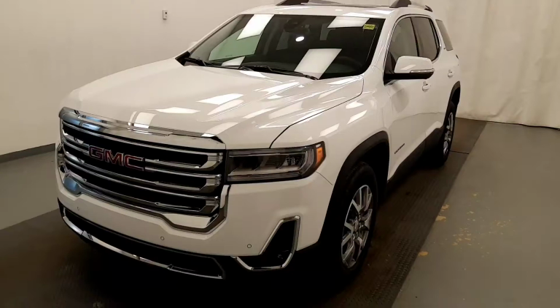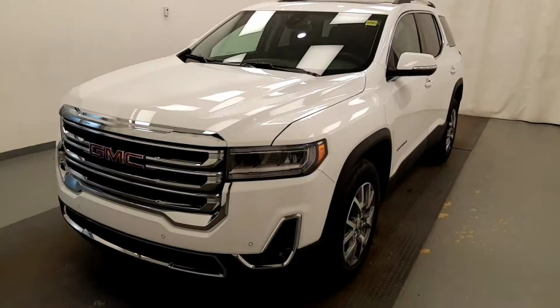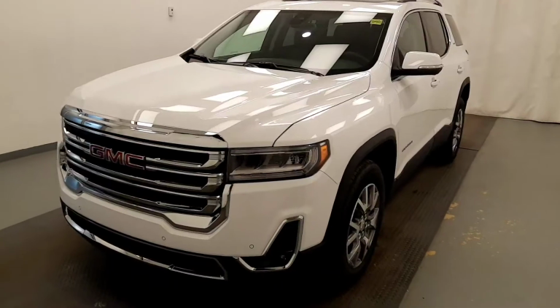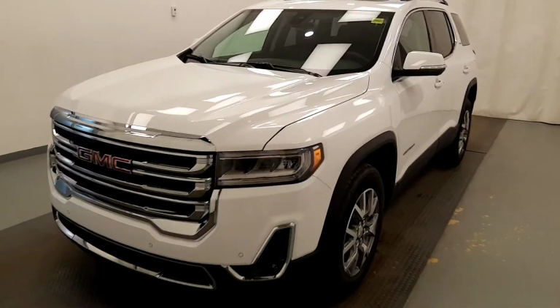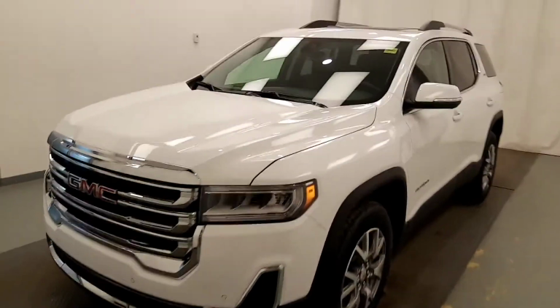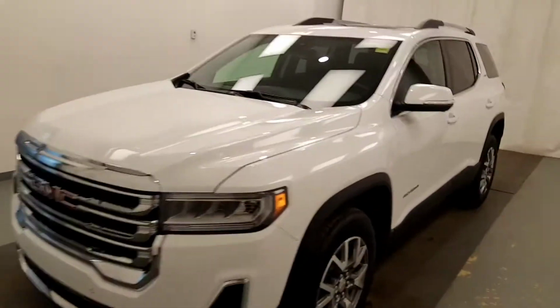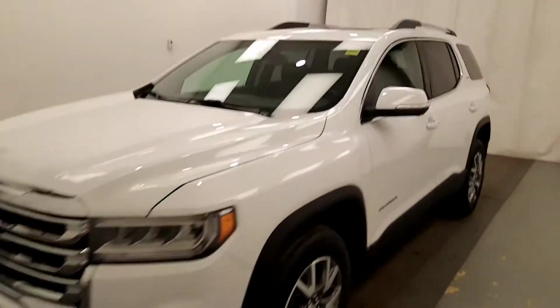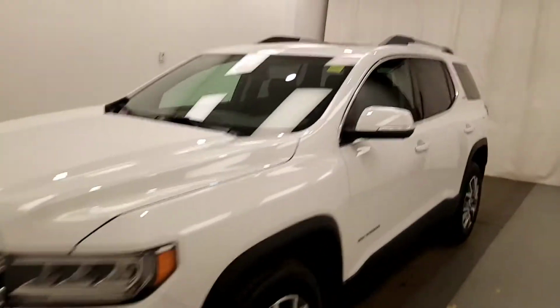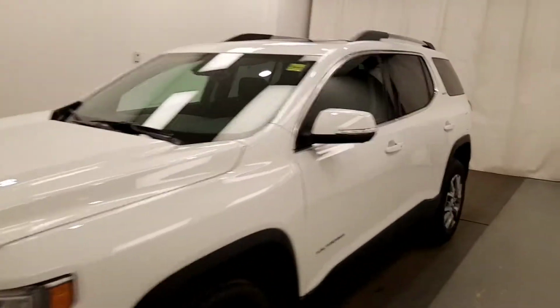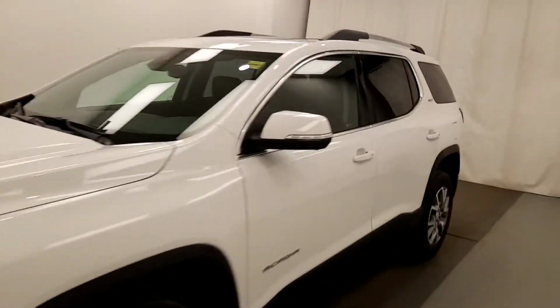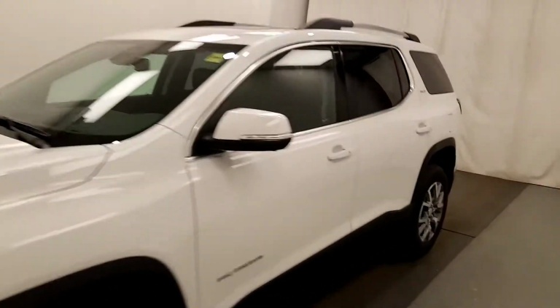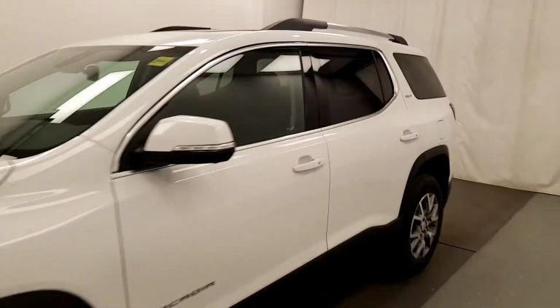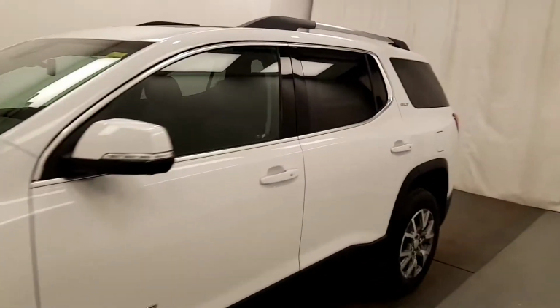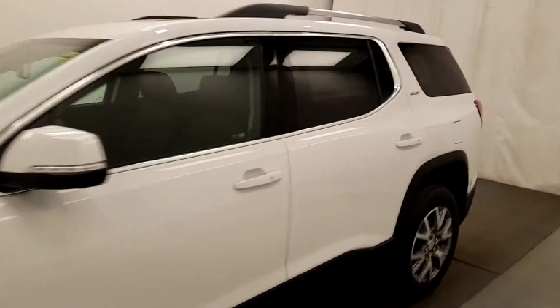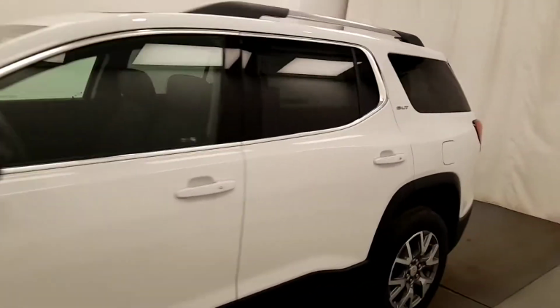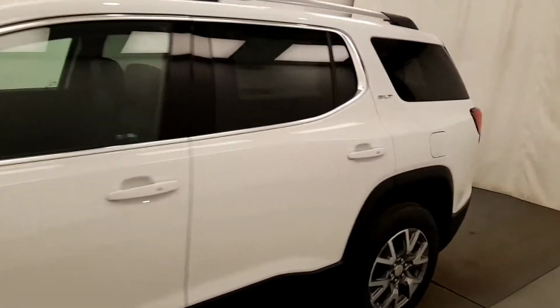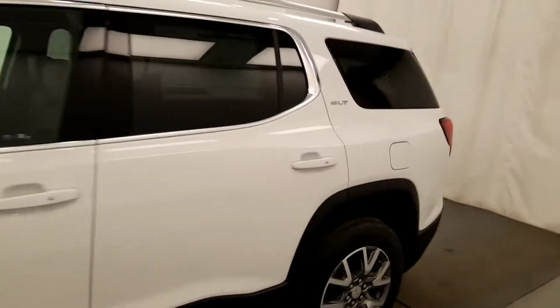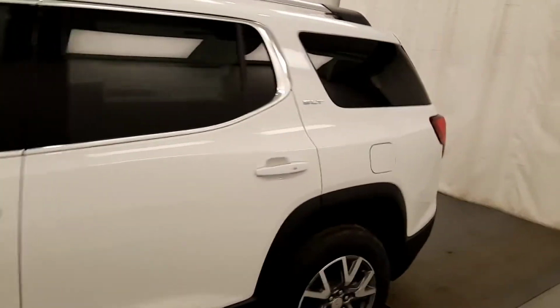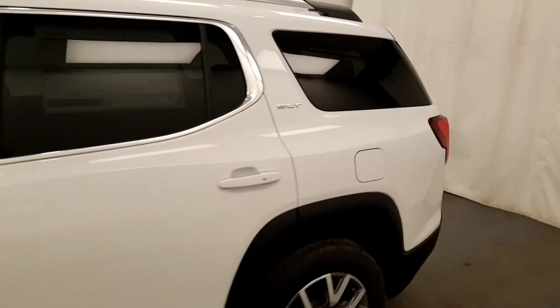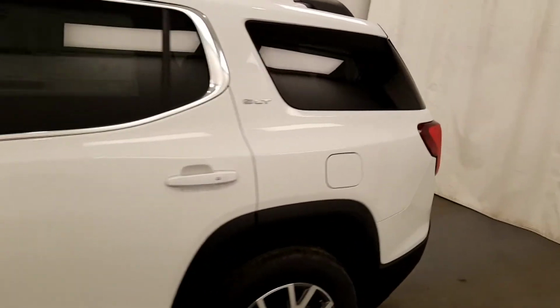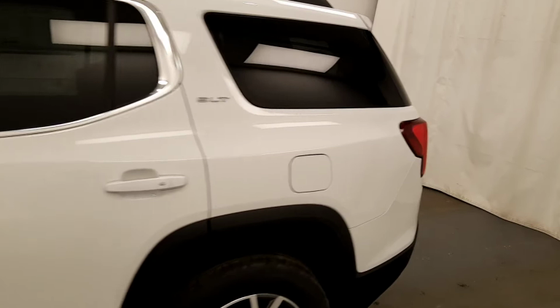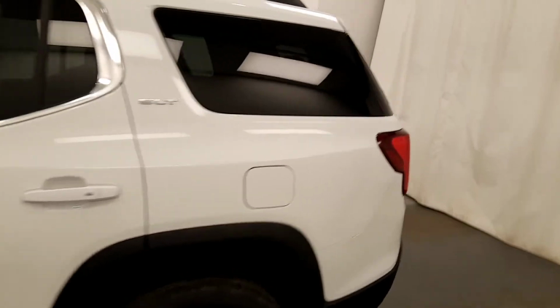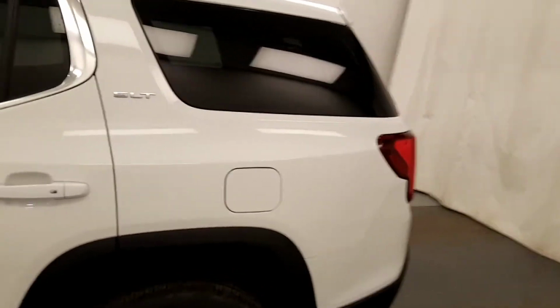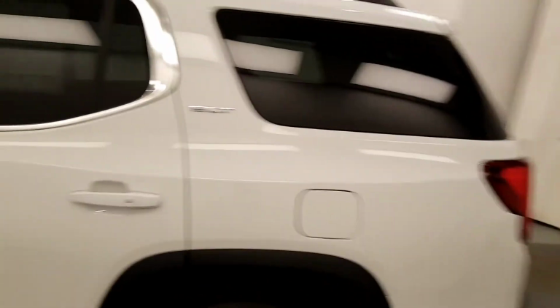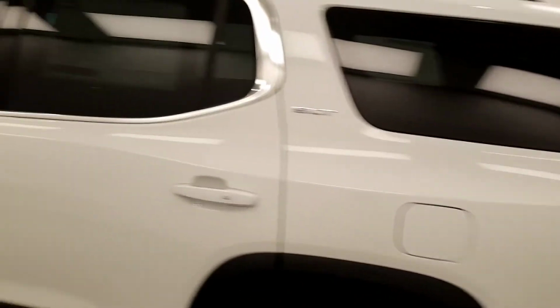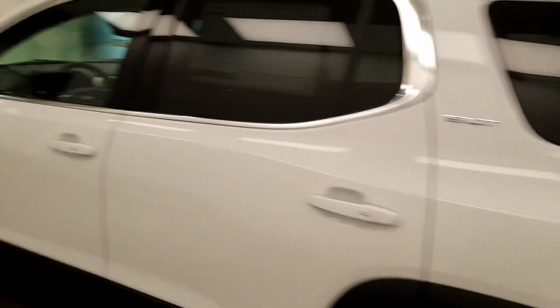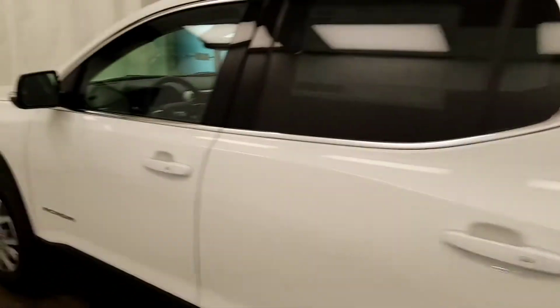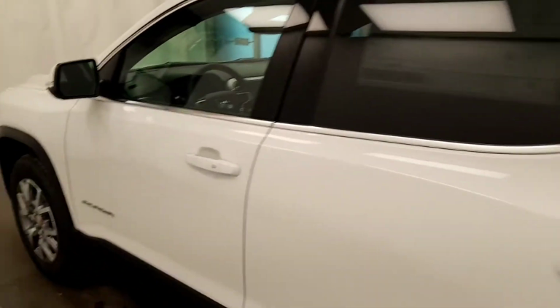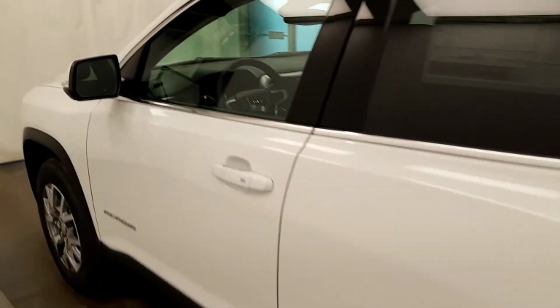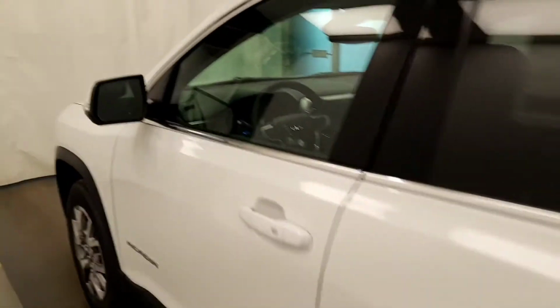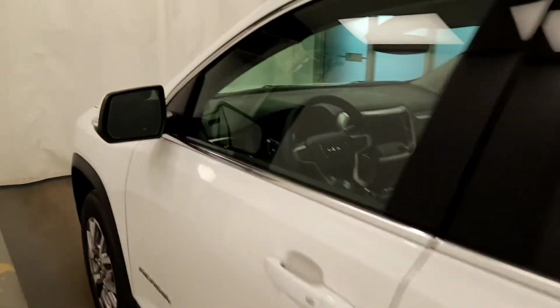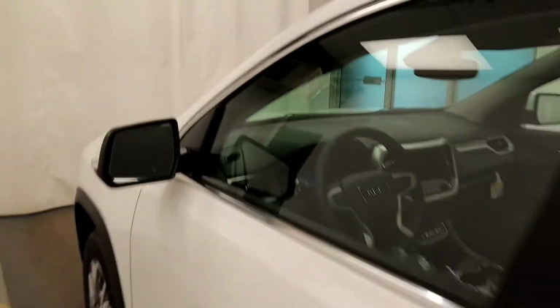Today we're viewing stock number 213749, a 2020 GMC Acadia SLT, and our exterior color is Summit White.